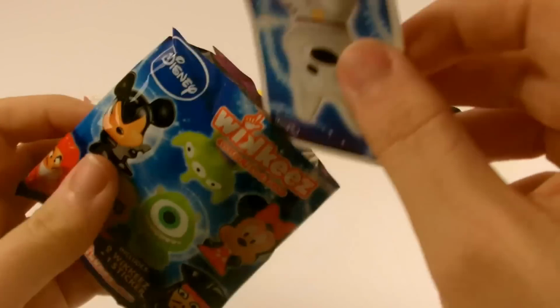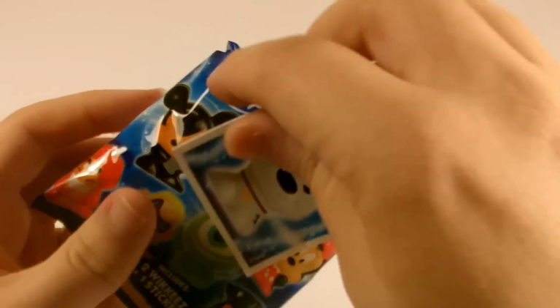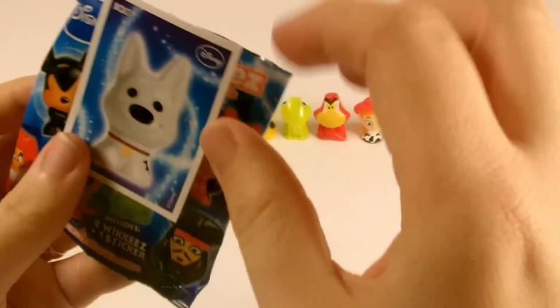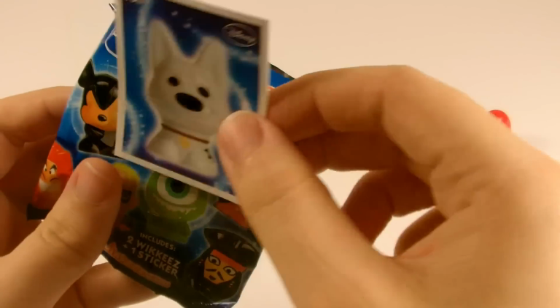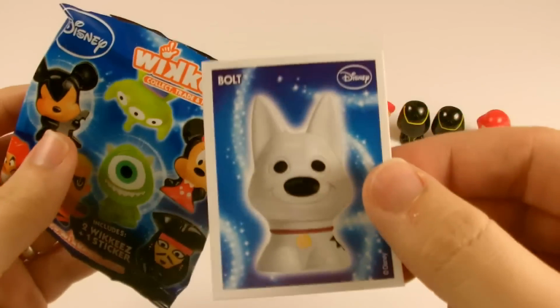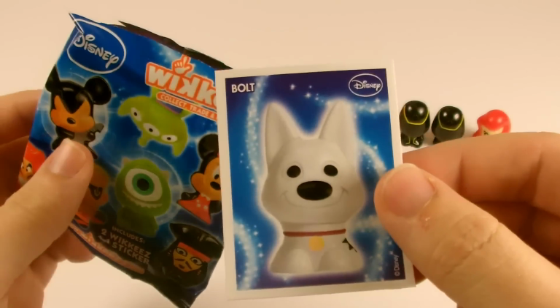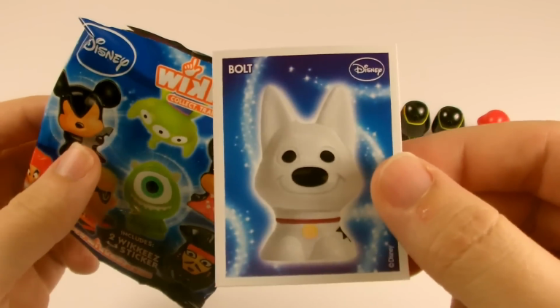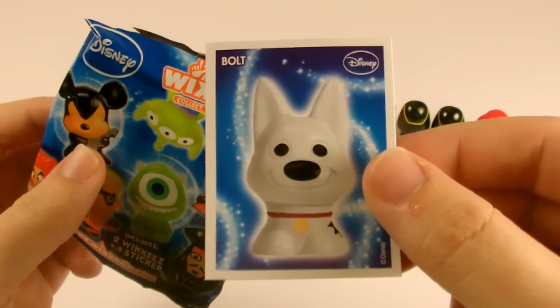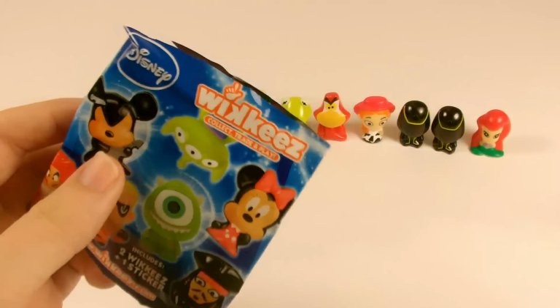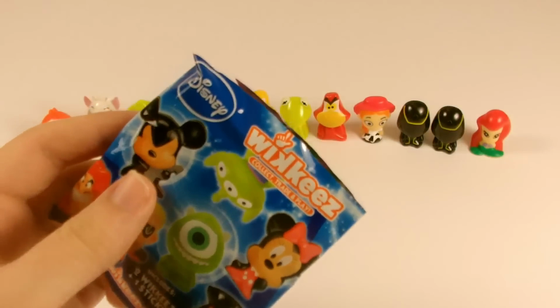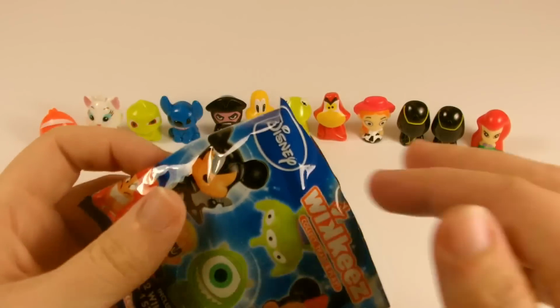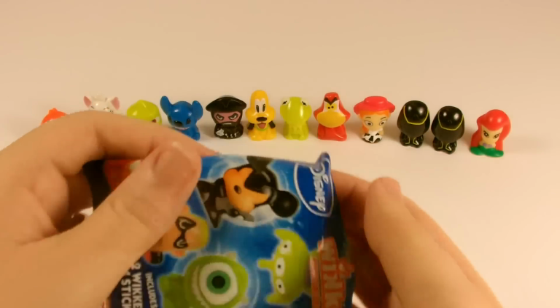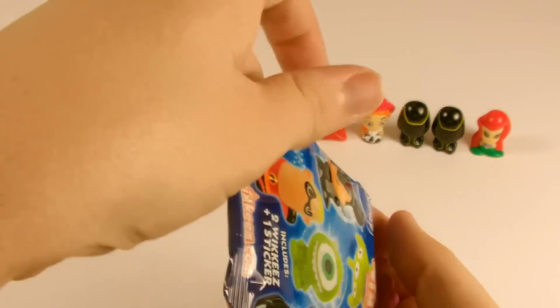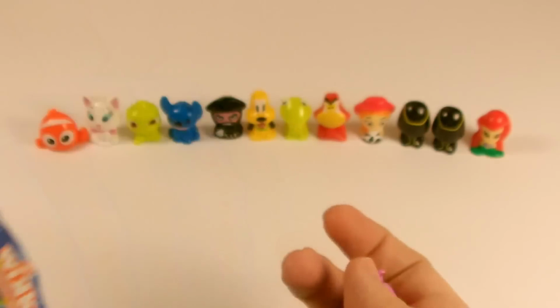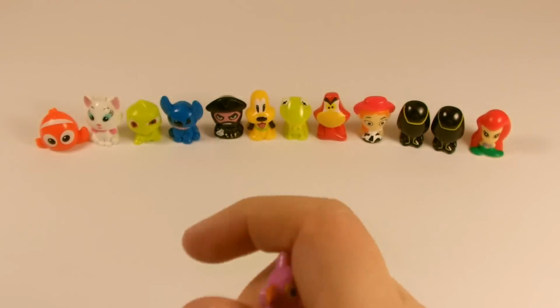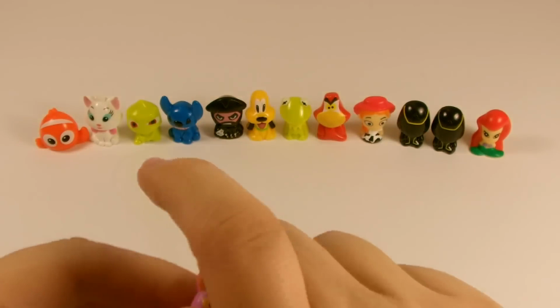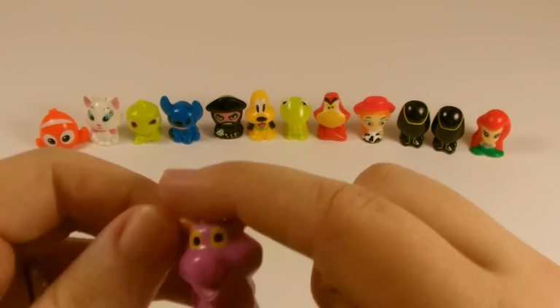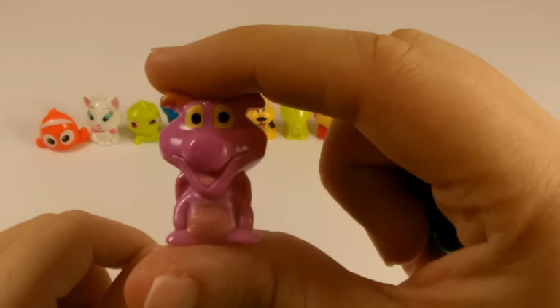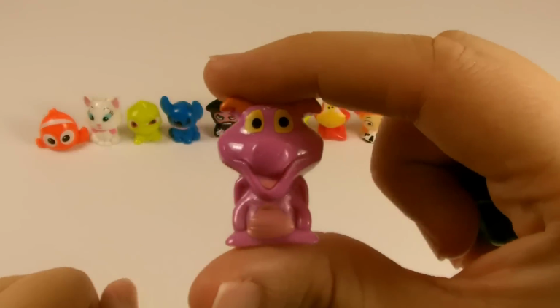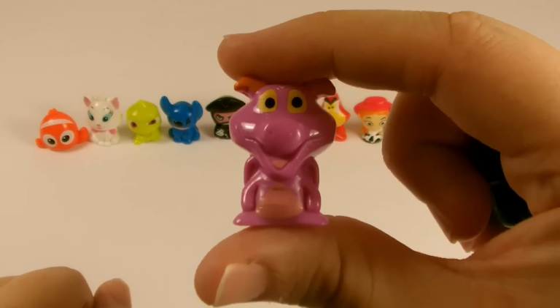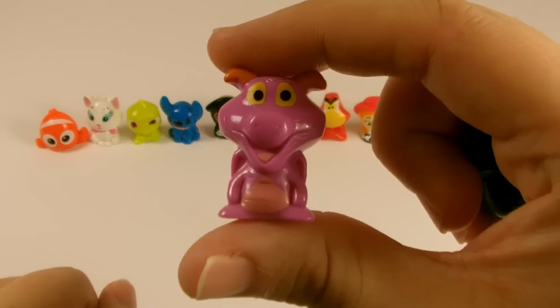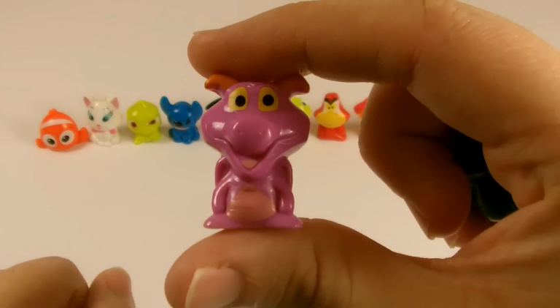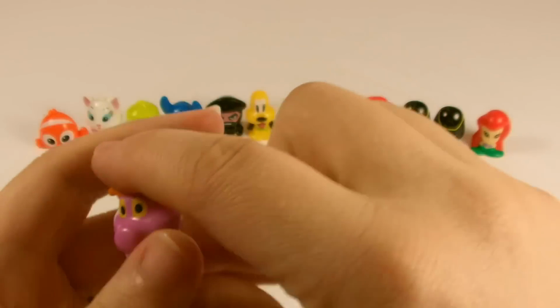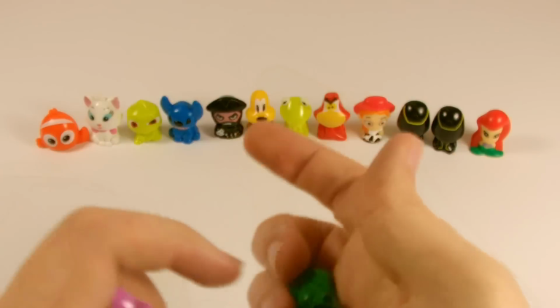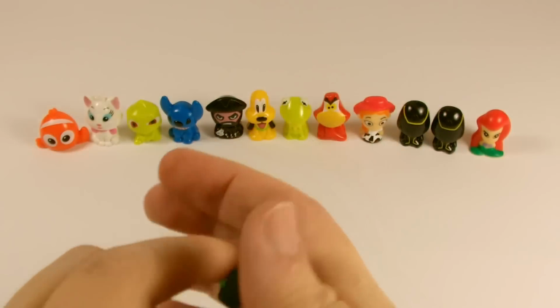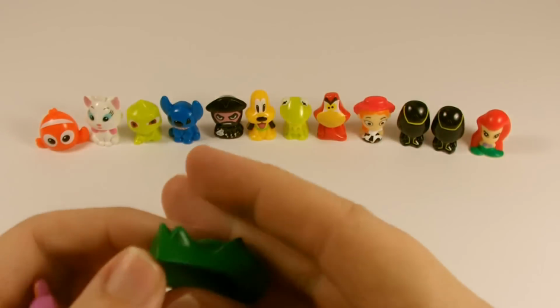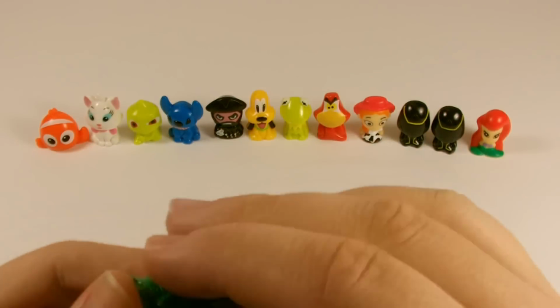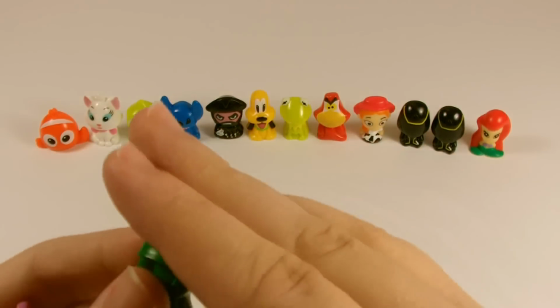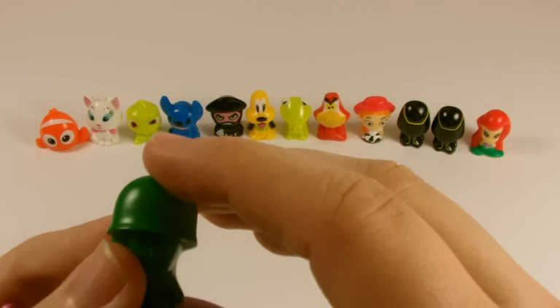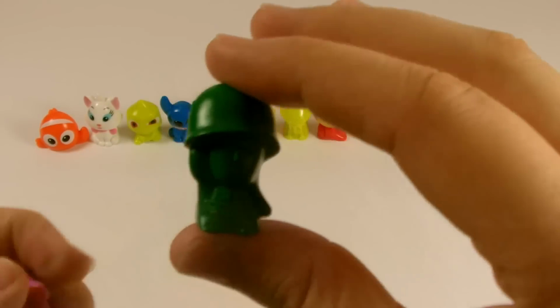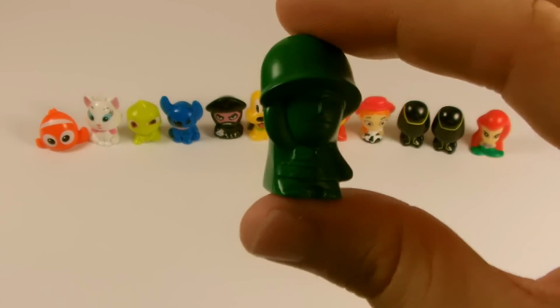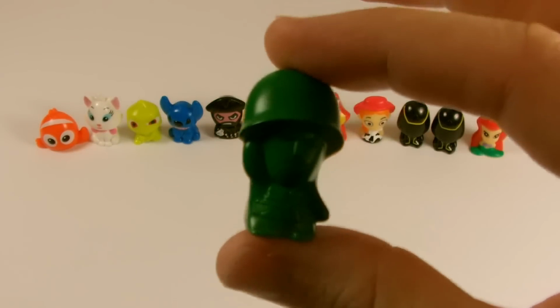The next bag and the sticker is Bolt. And the wikis inside are Figment, and Sarge from Toy Story — oh, that's cool, I really needed him.